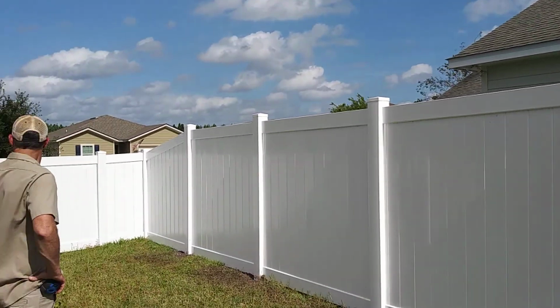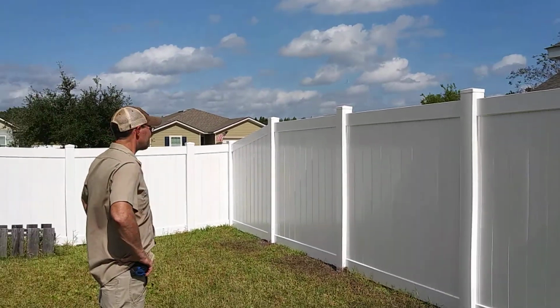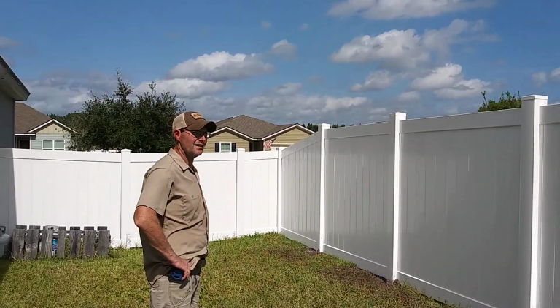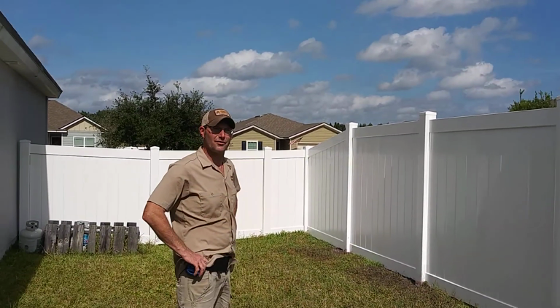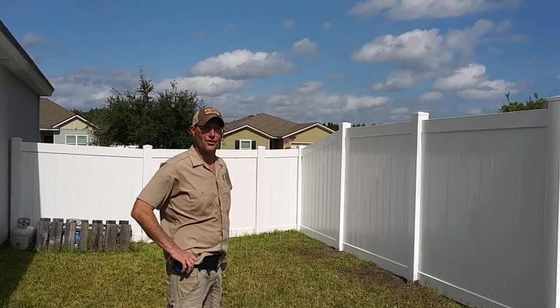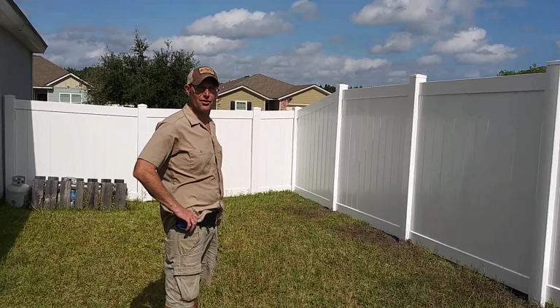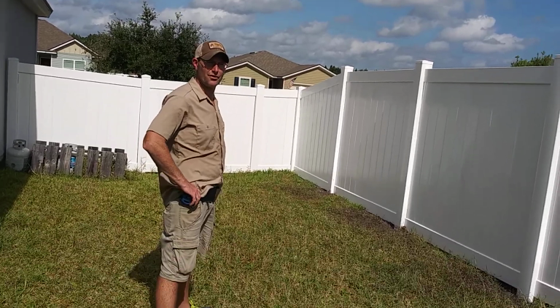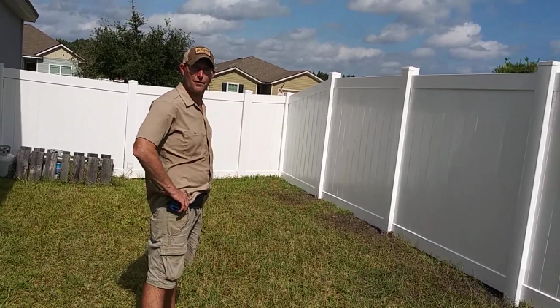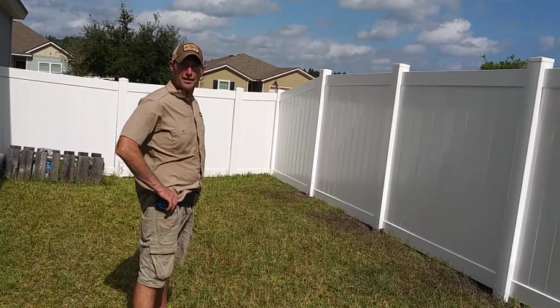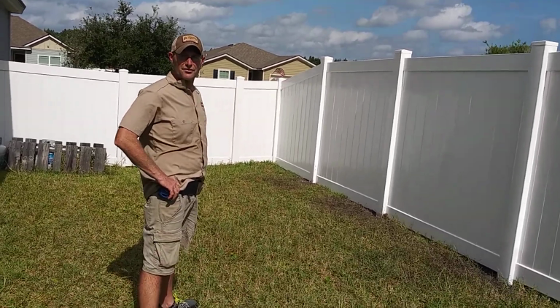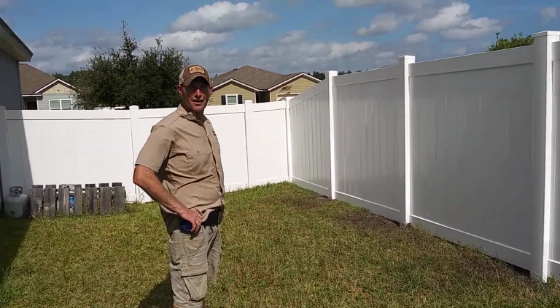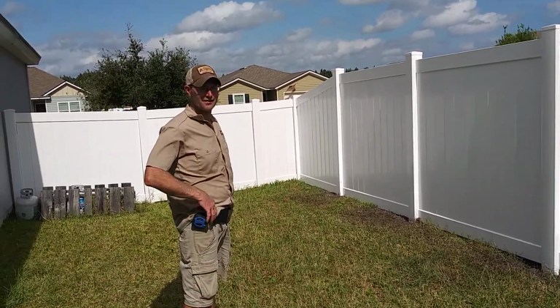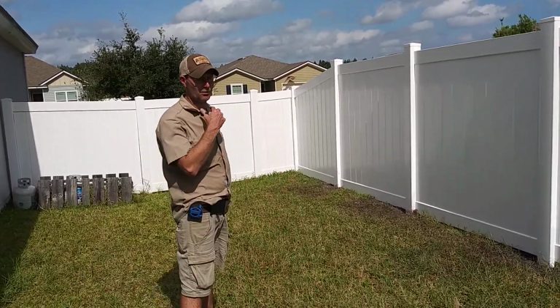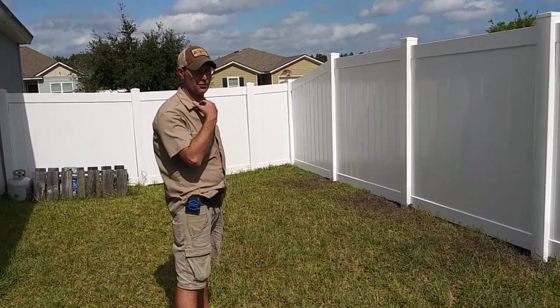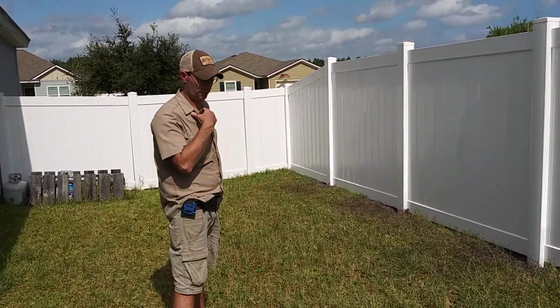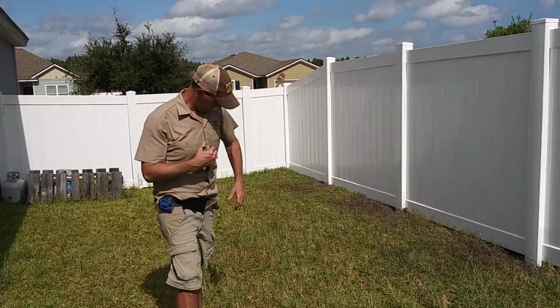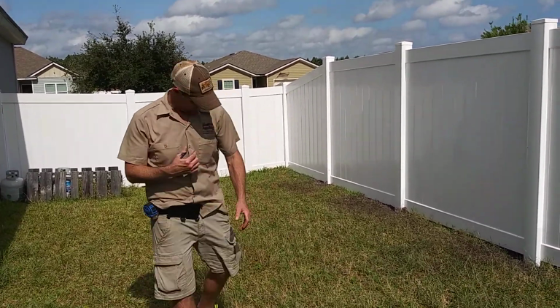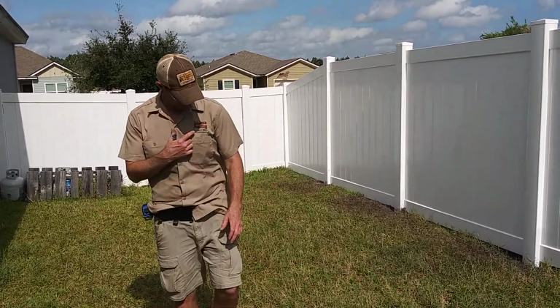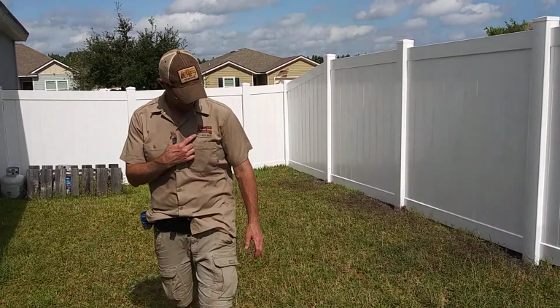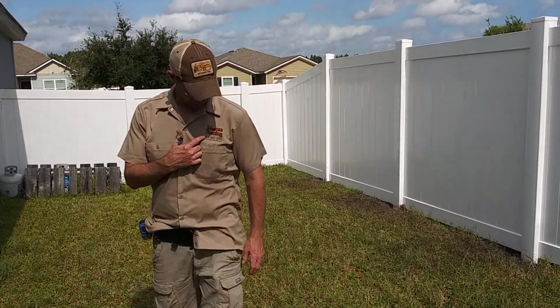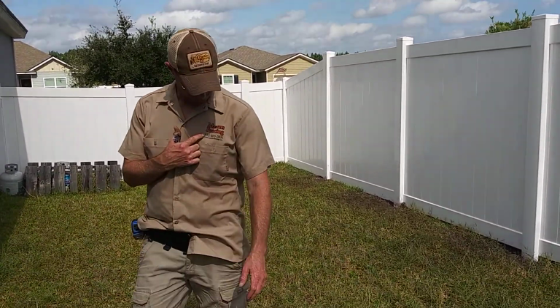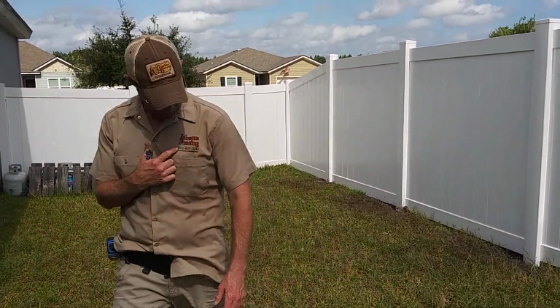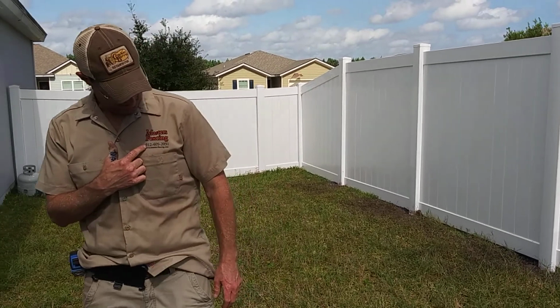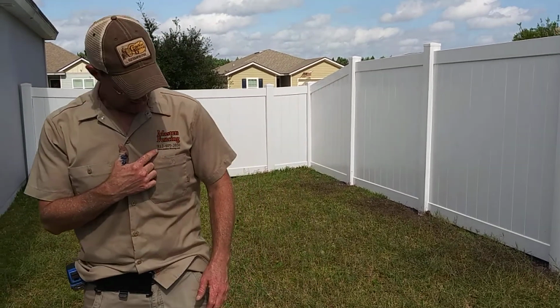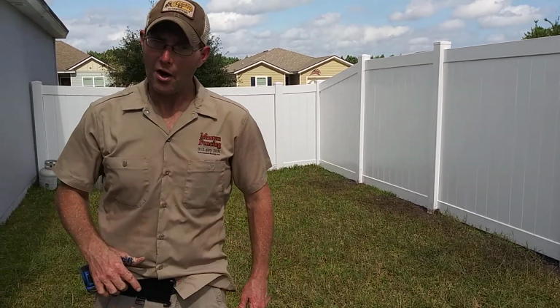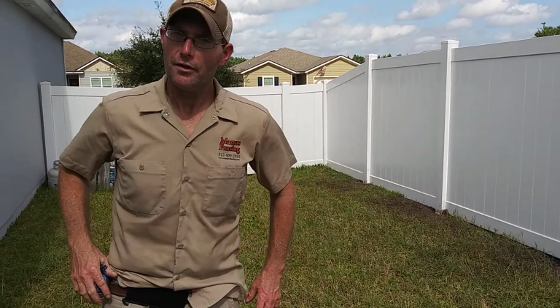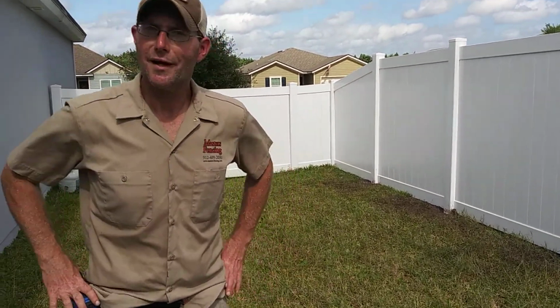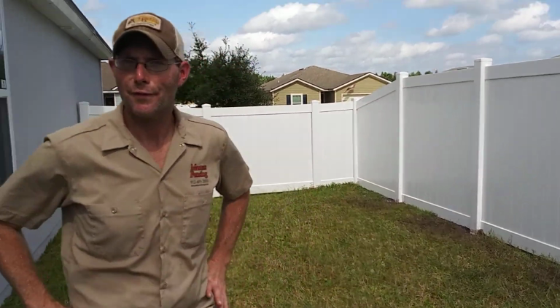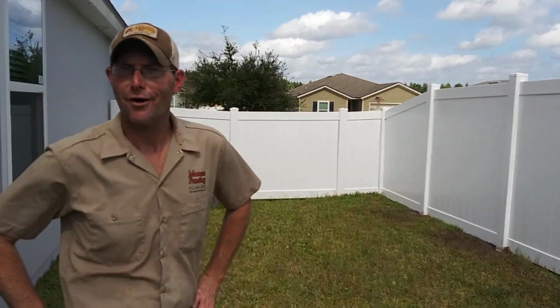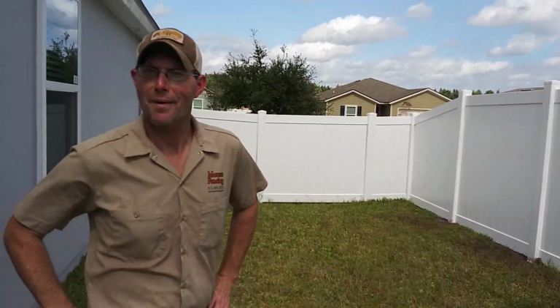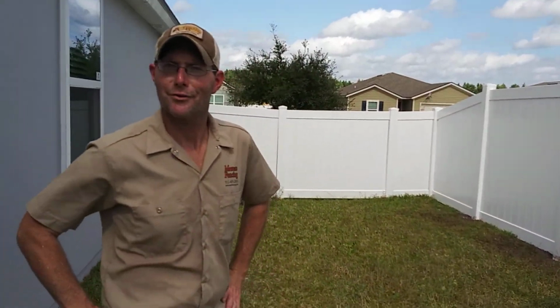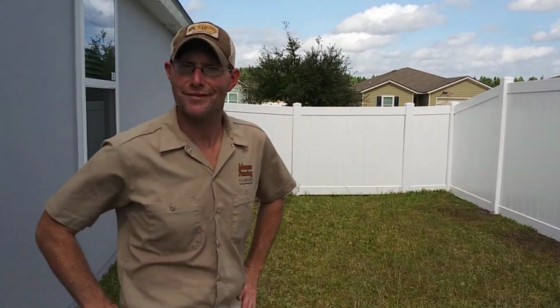If you have any questions or concerns, feel free to give me a shout out at 912-409-2031. And as always, we thank you for installing with Masters Fencing.